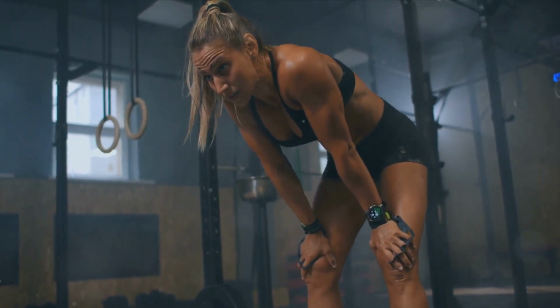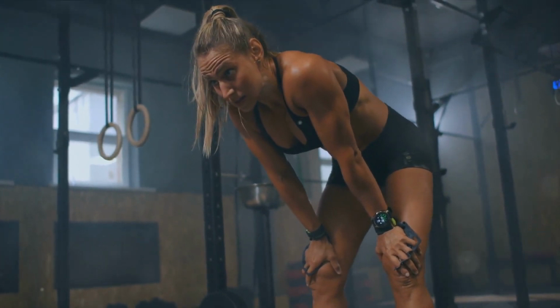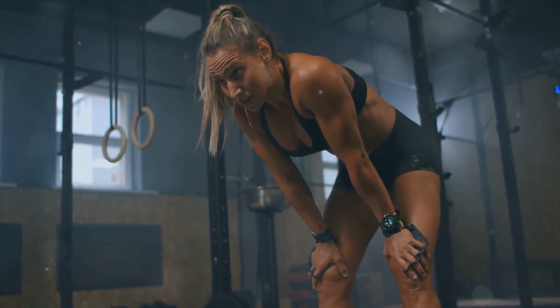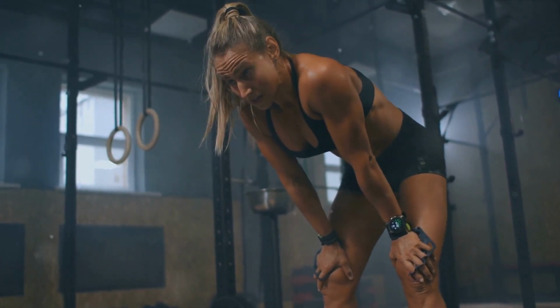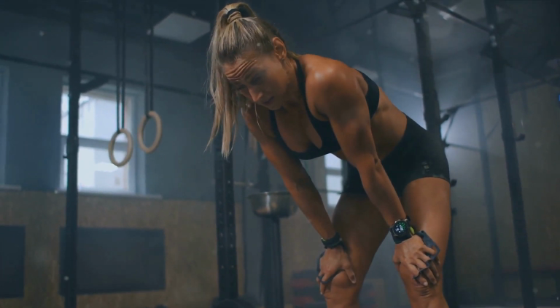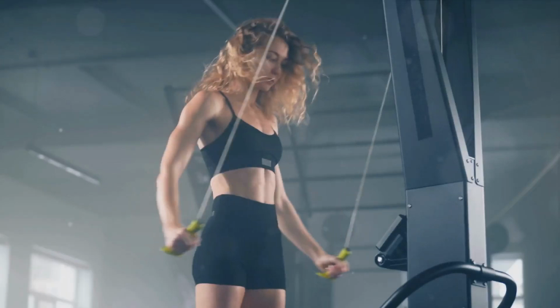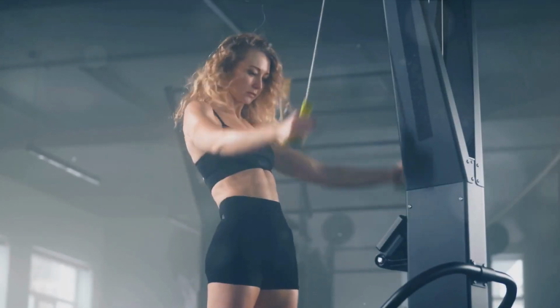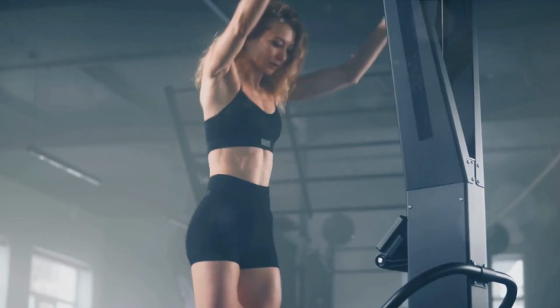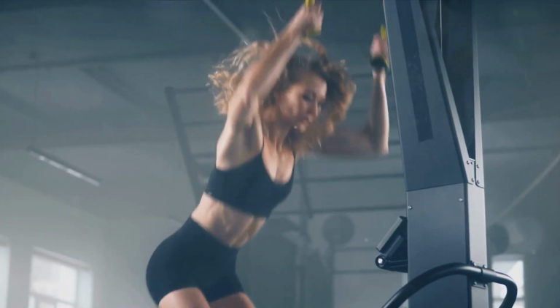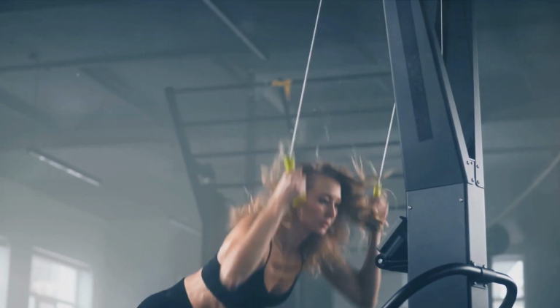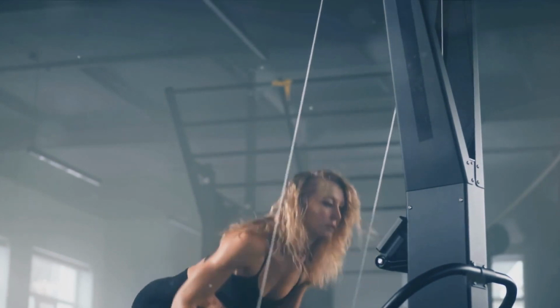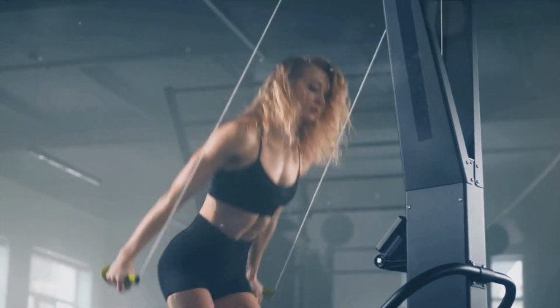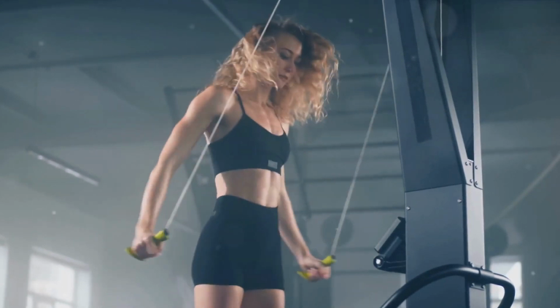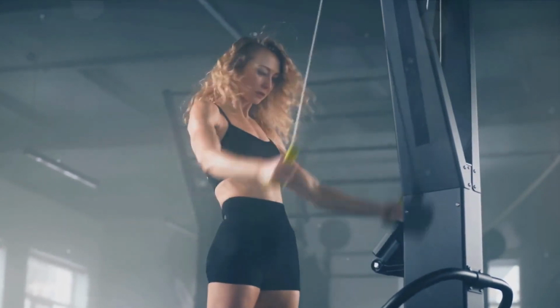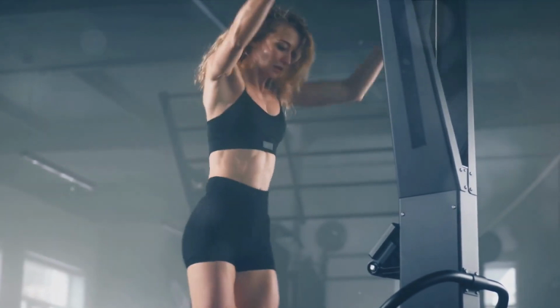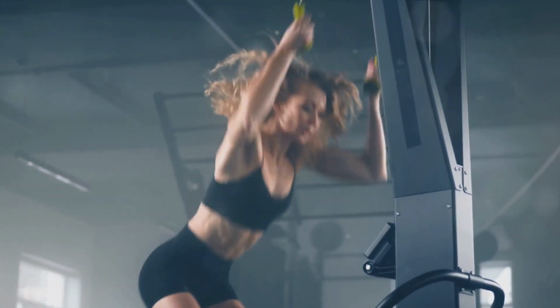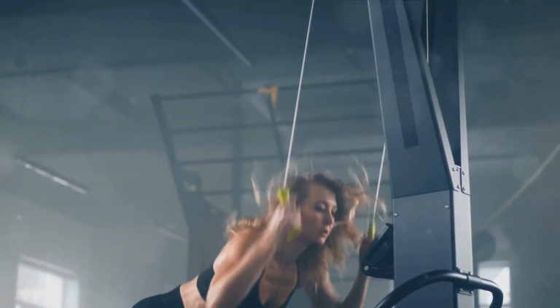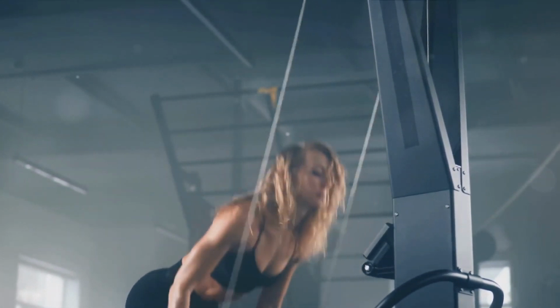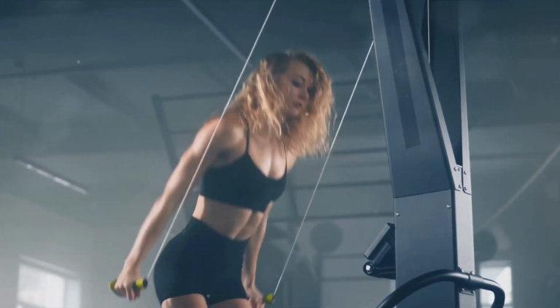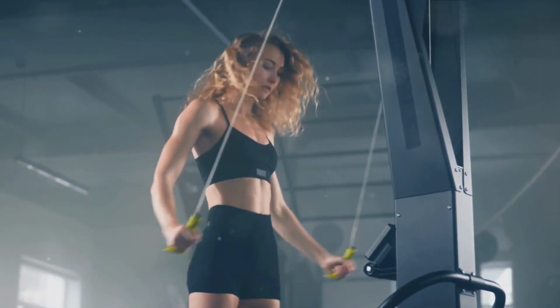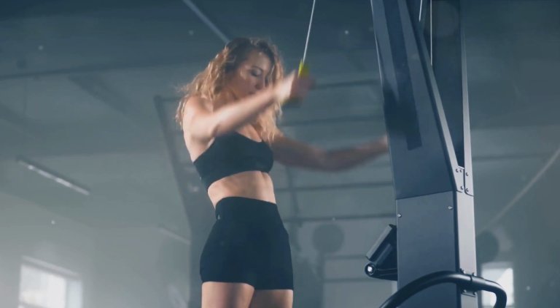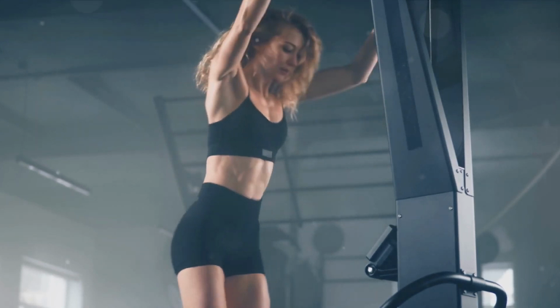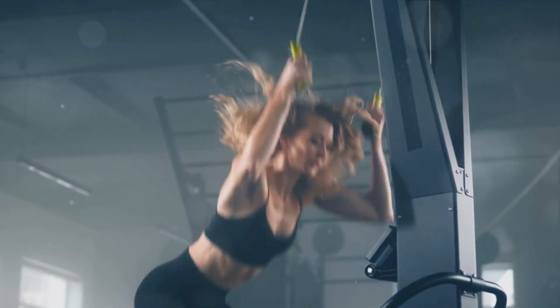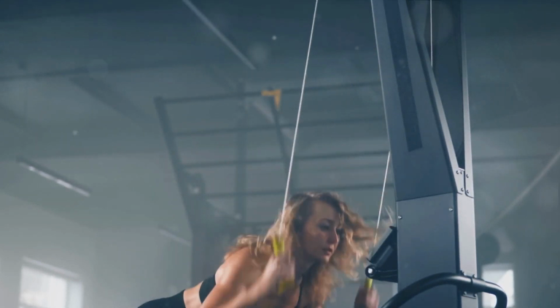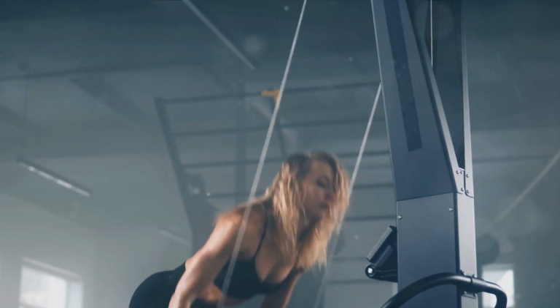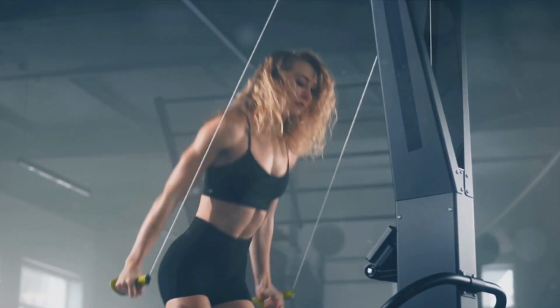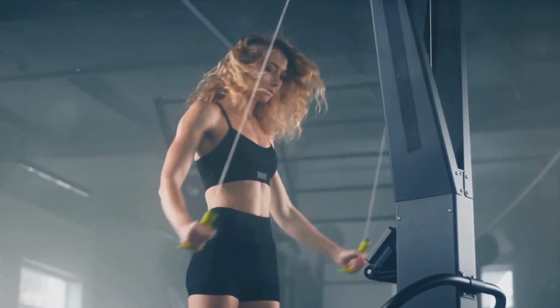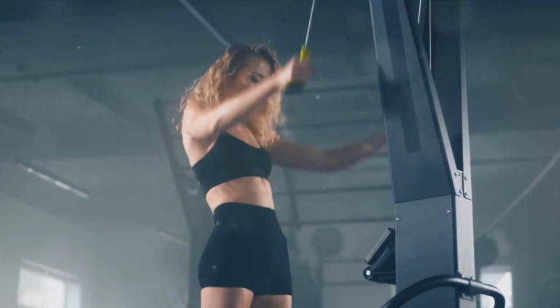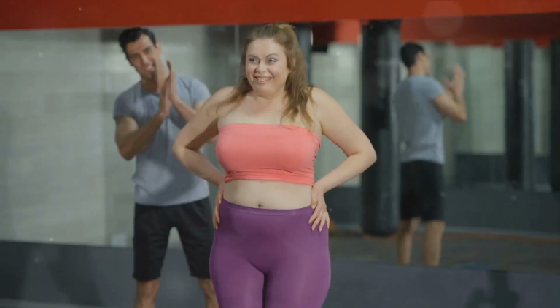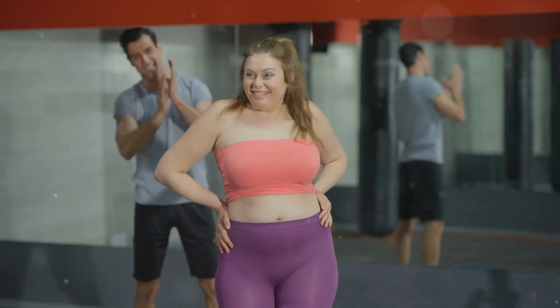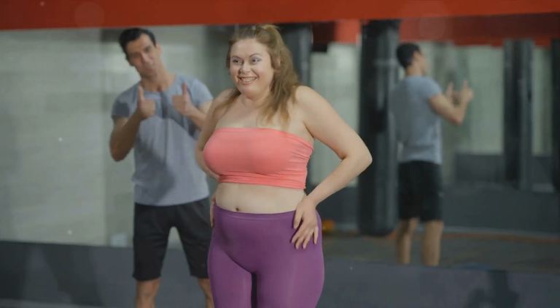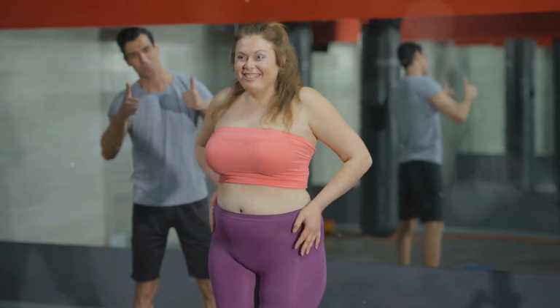The beauty of HIIT is its flexibility. You can modify the high-intensity exercises, the length of the intervals, and total workout time to fit your fitness level. HIIT workouts are challenging, but the results are worth it. Up next, another fat-burning secret.